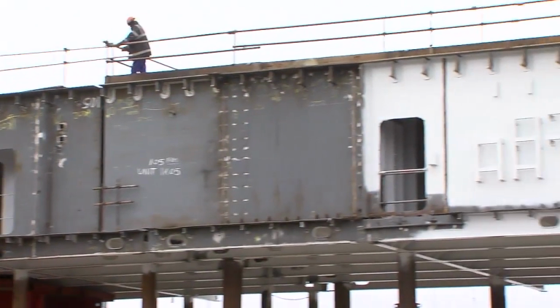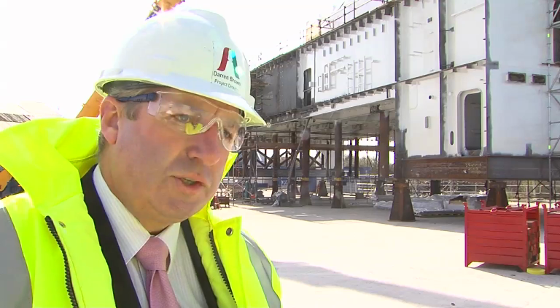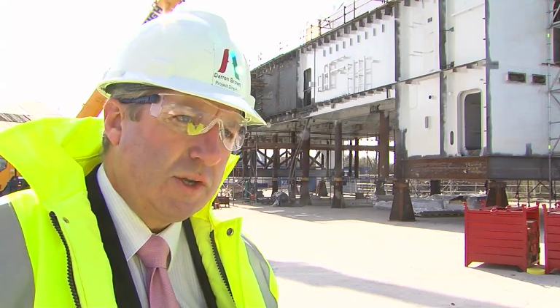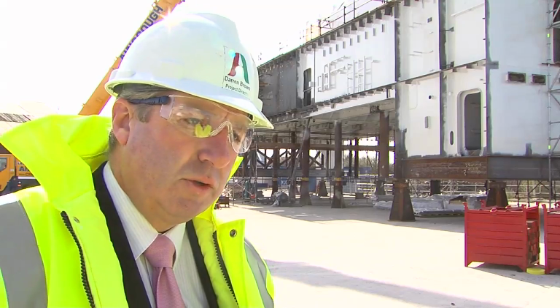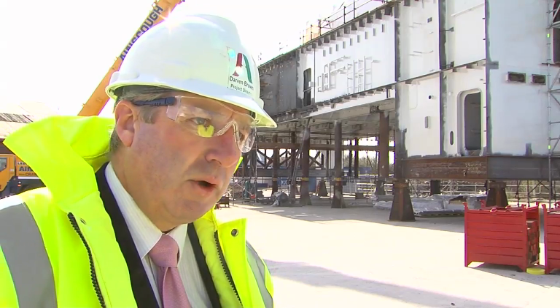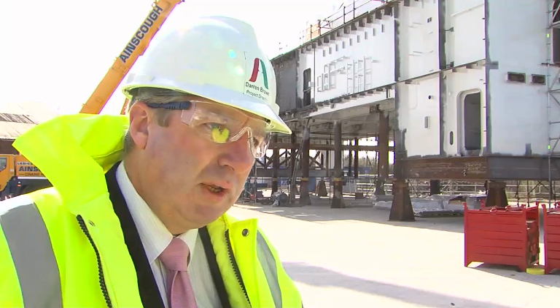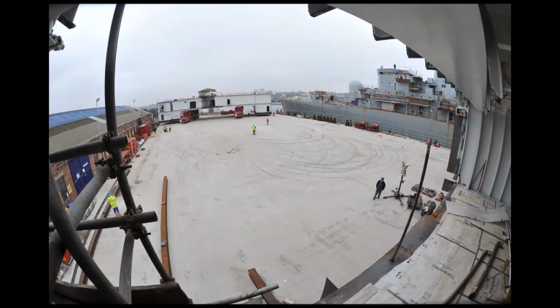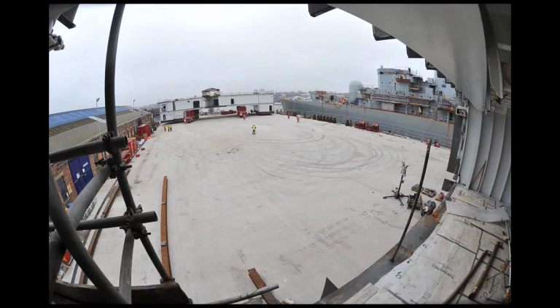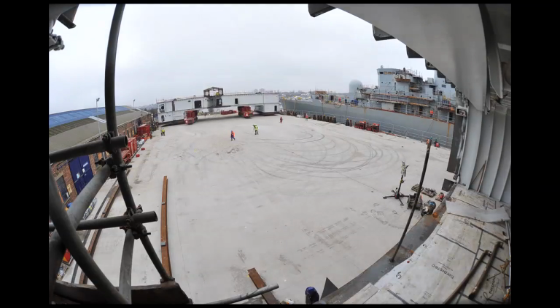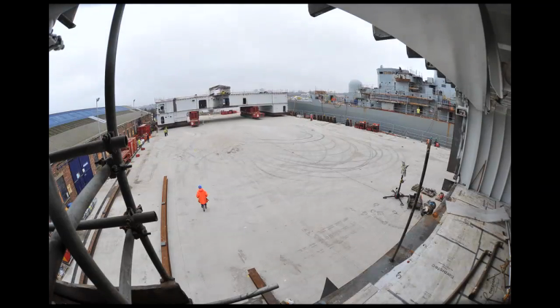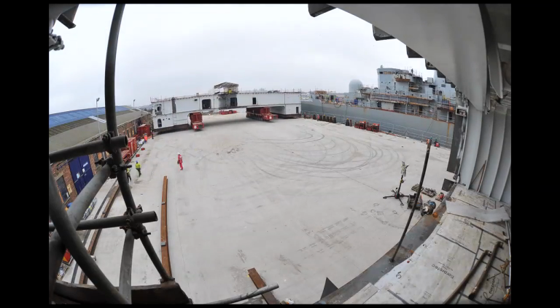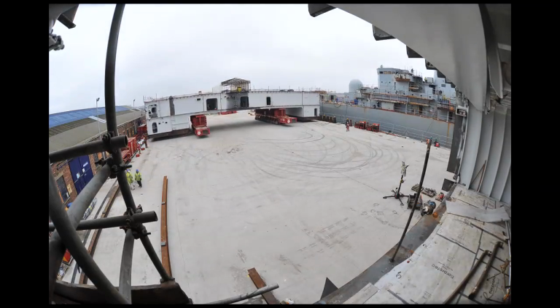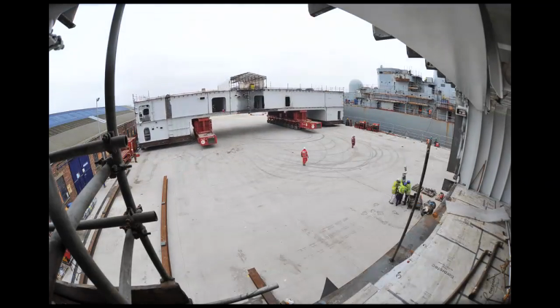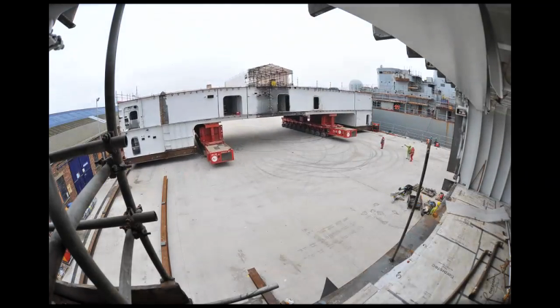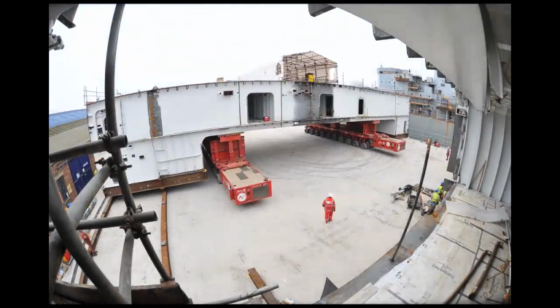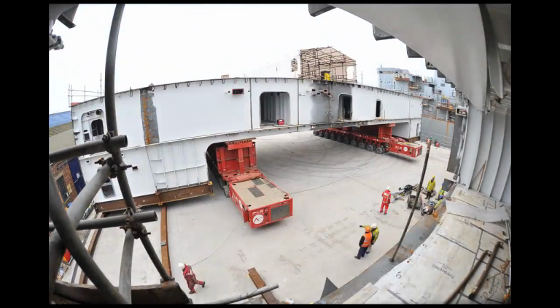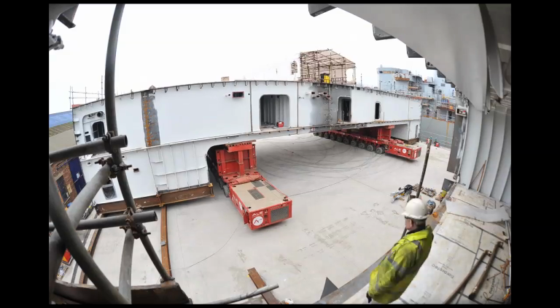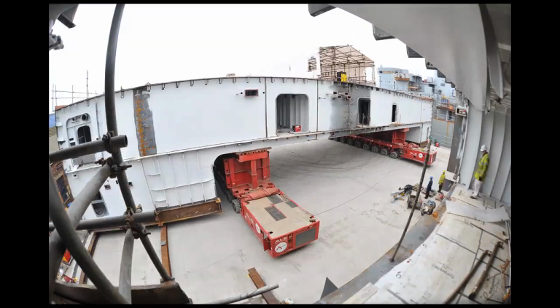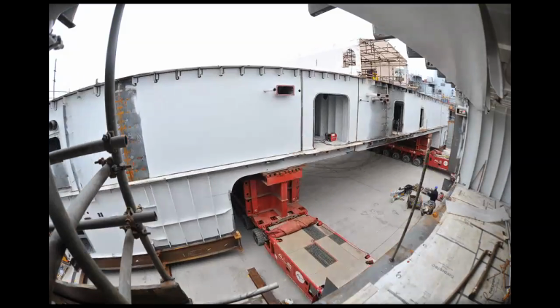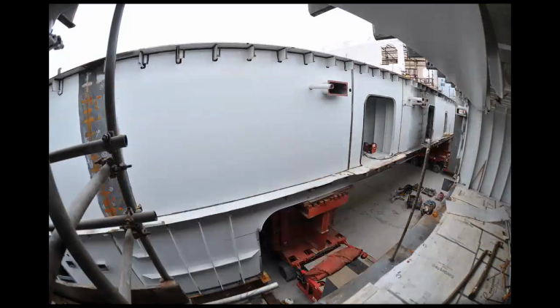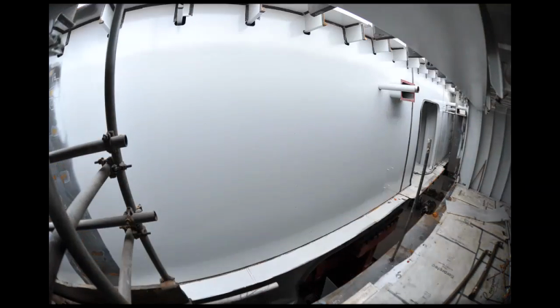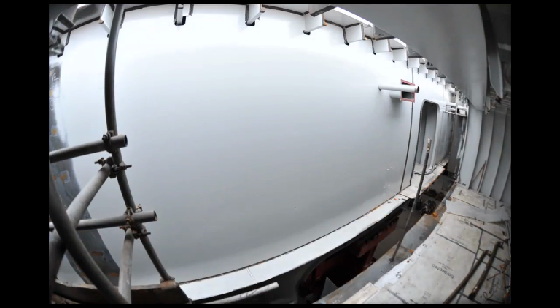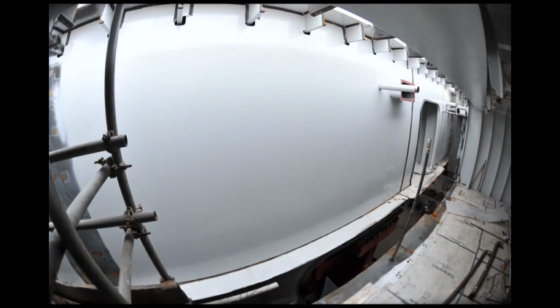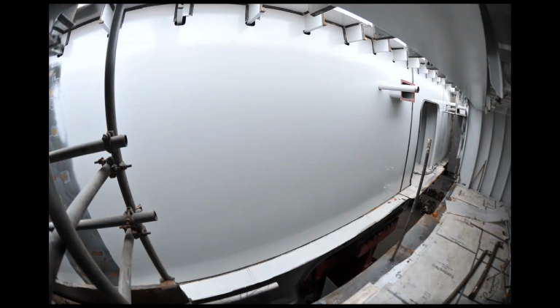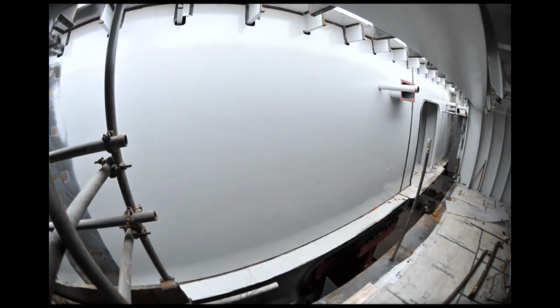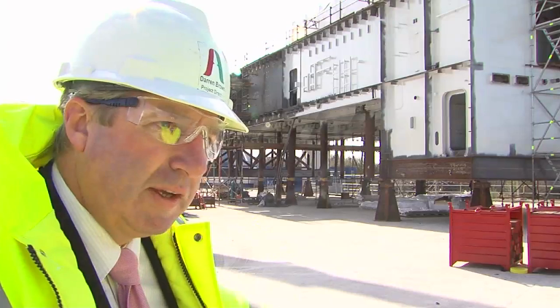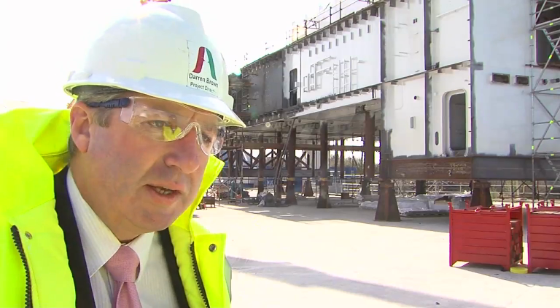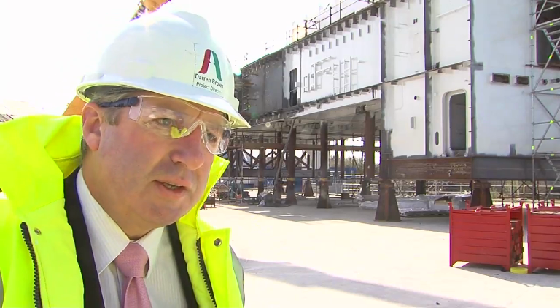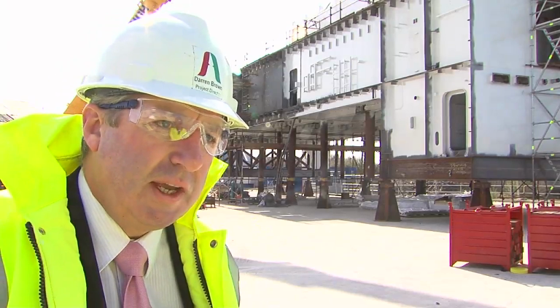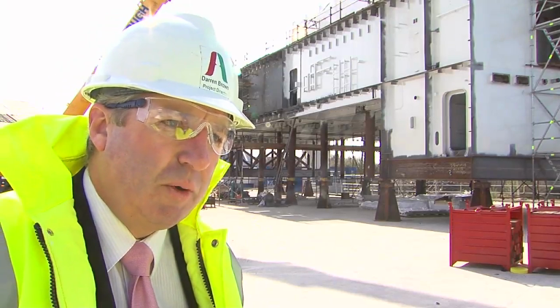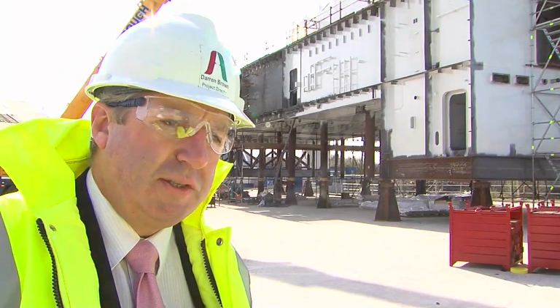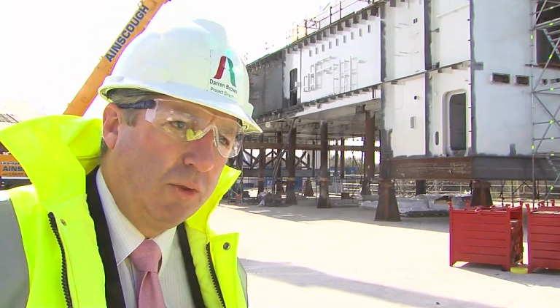Once it's jacked down to ground level it's then transported over to meet its other rings. In total it's 18 months duration. A ring this size is taking approximately 10 months.